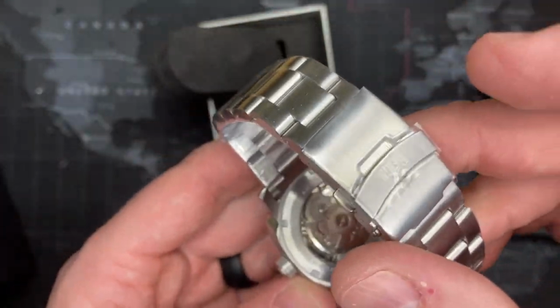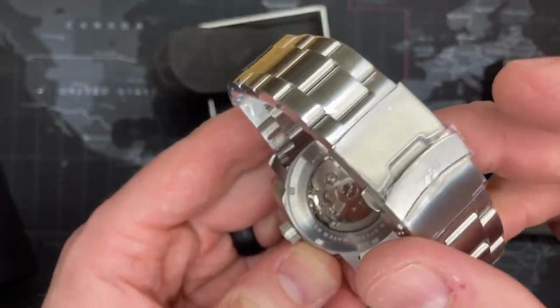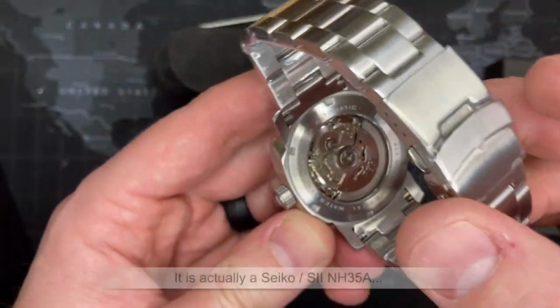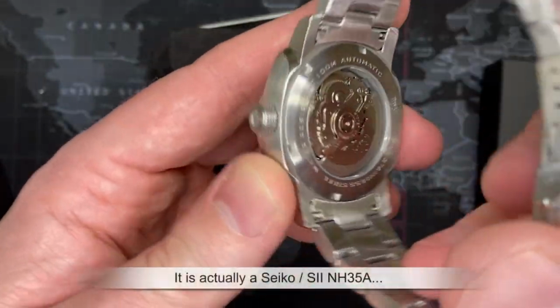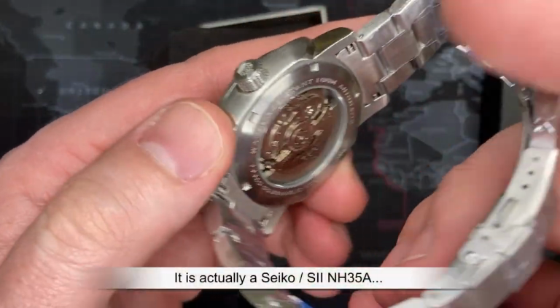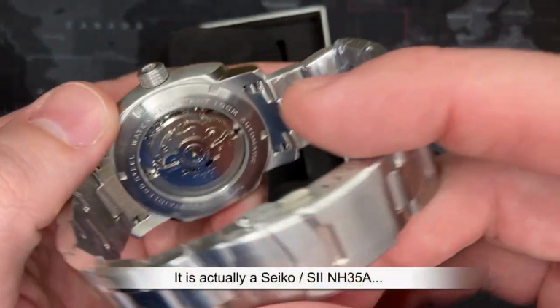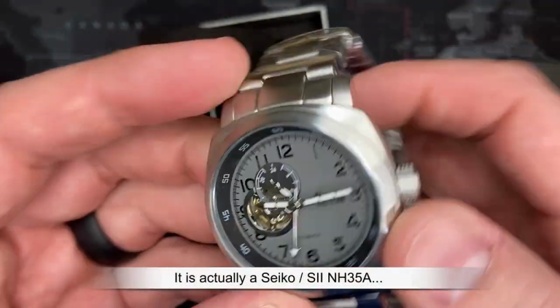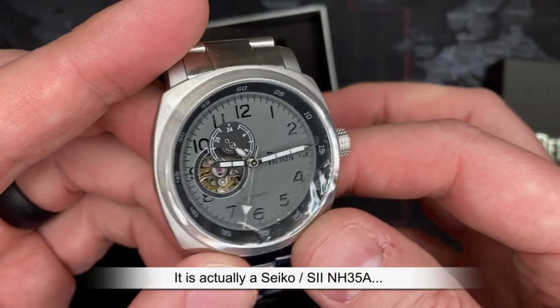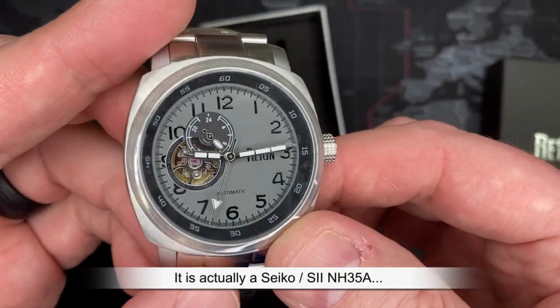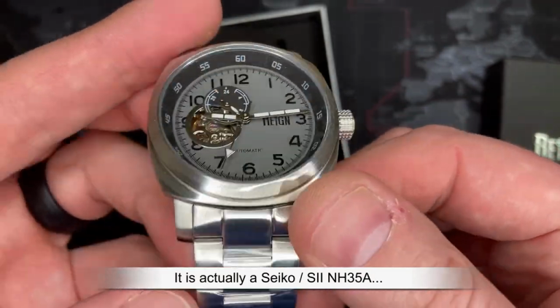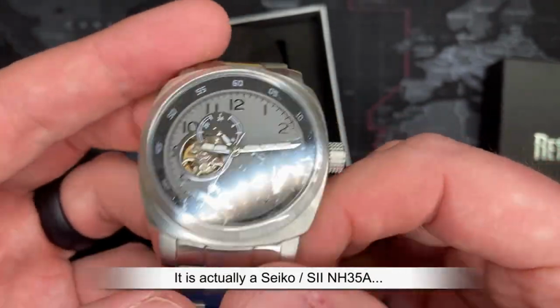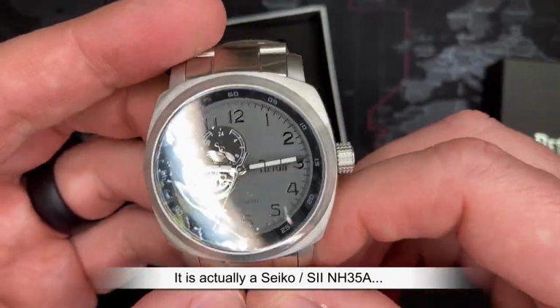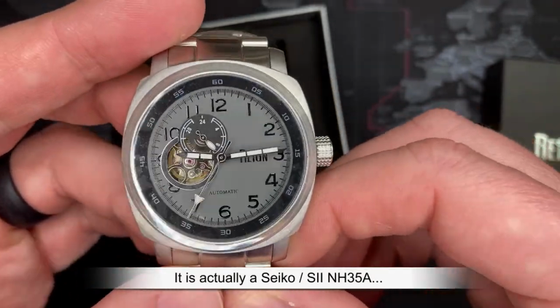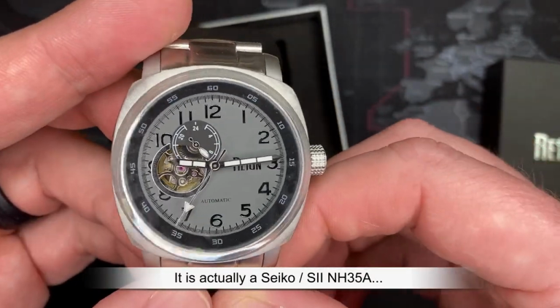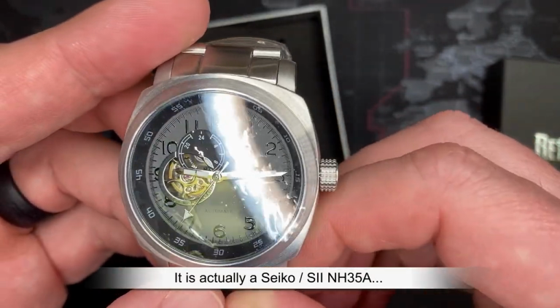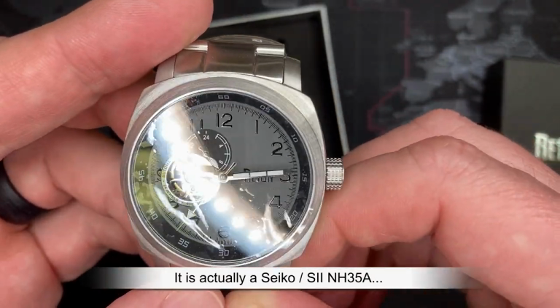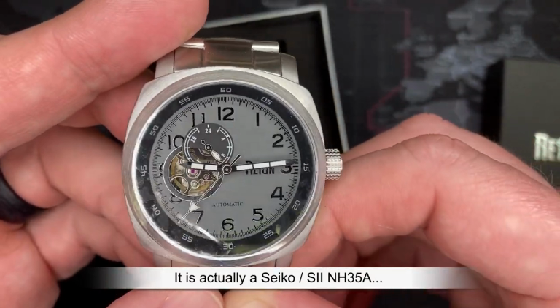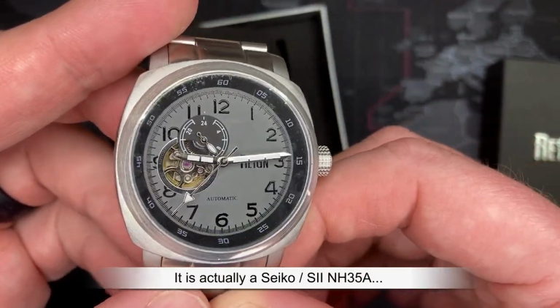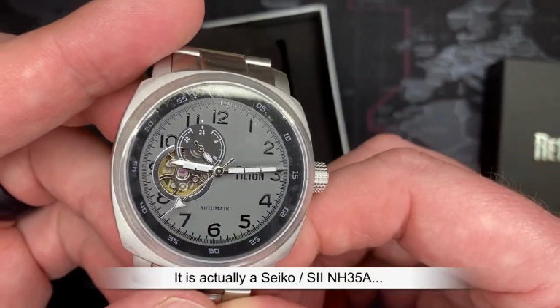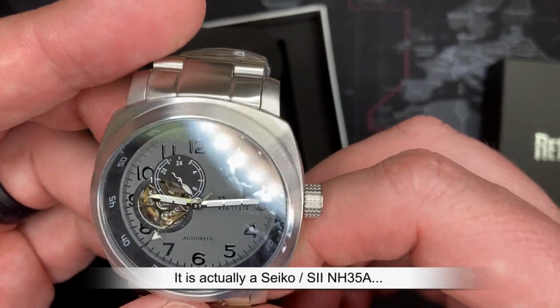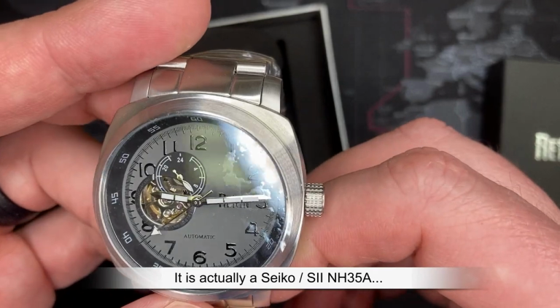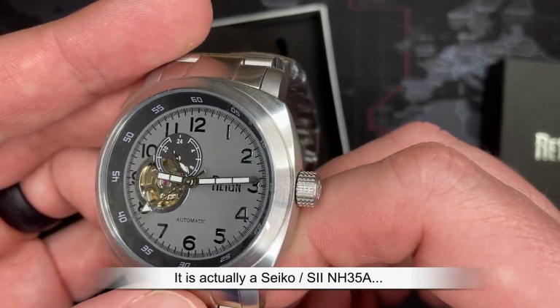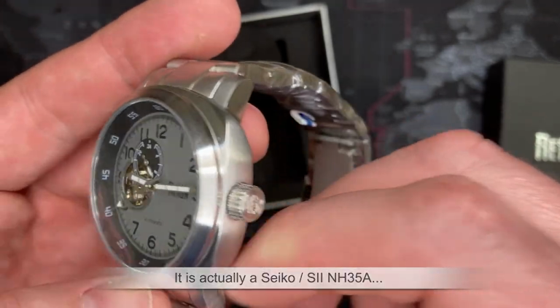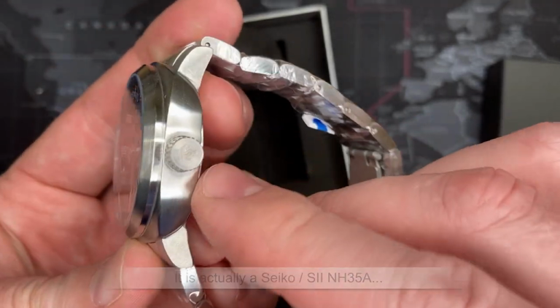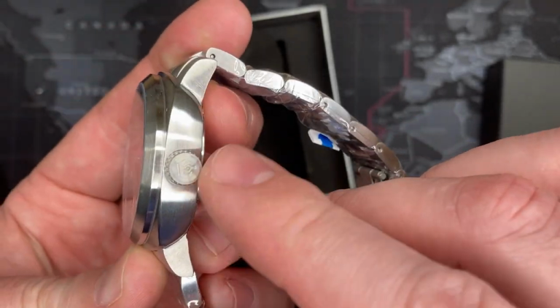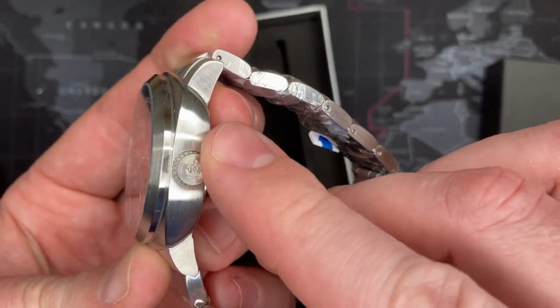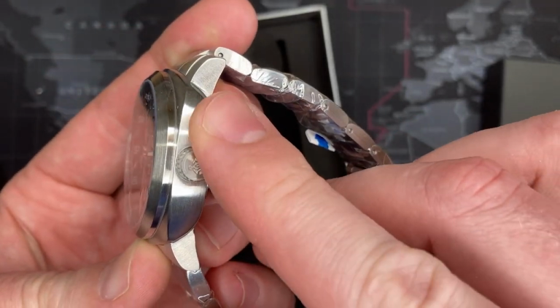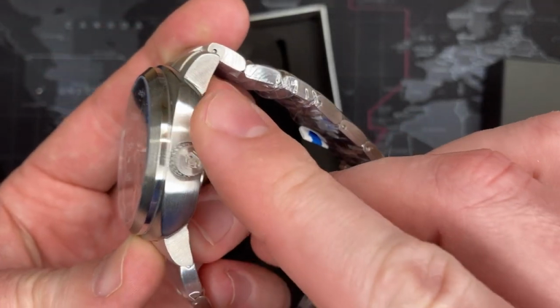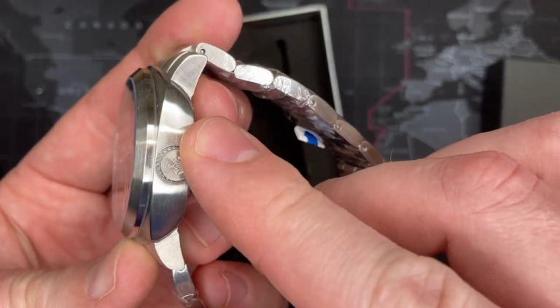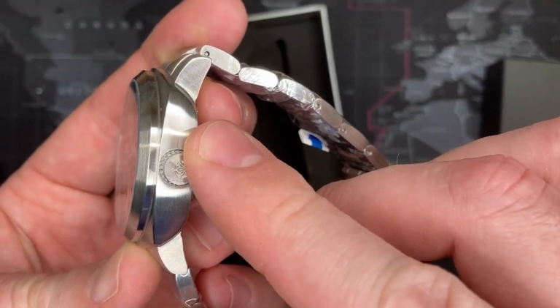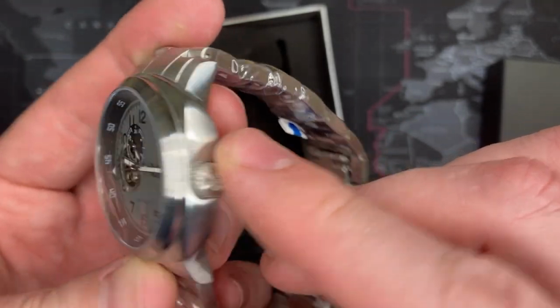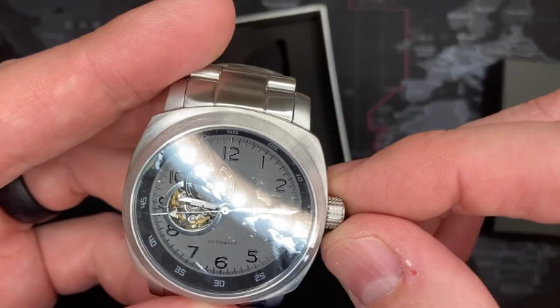I think this is an NH25 — I am super happy with this. Let me do a little bit of research on this brand. Go ahead and take a look at this video that I will make but haven't made yet, and you should see it right now.